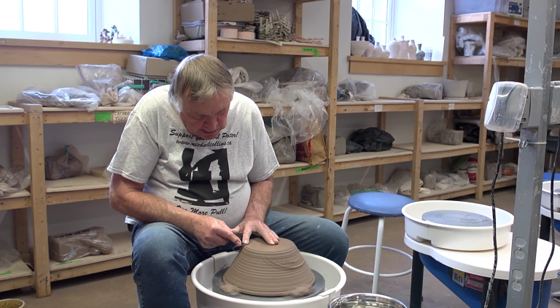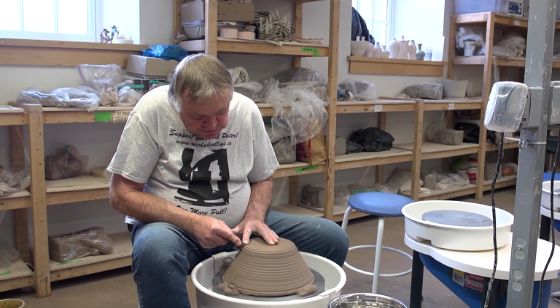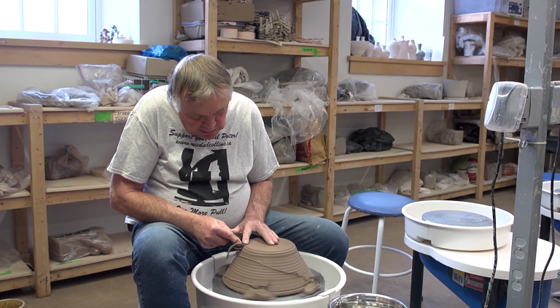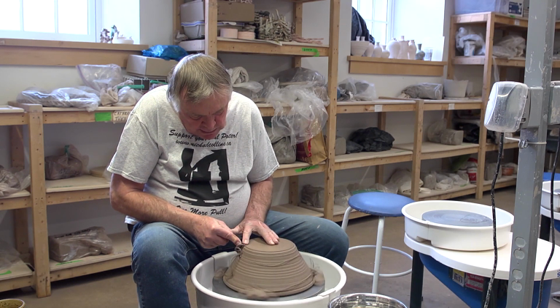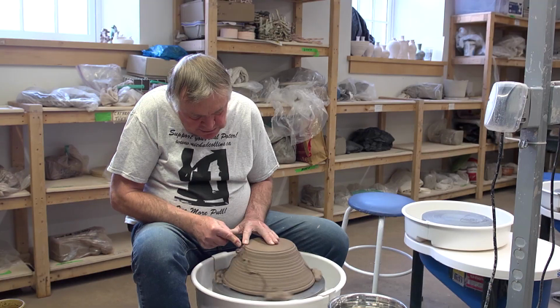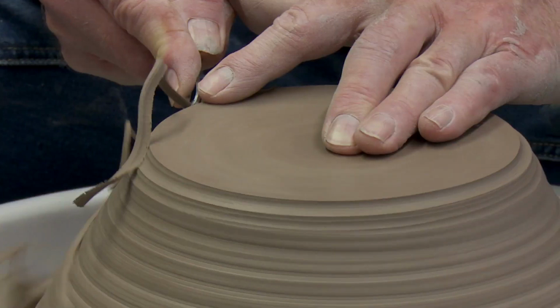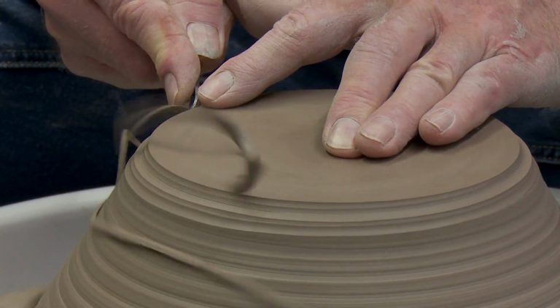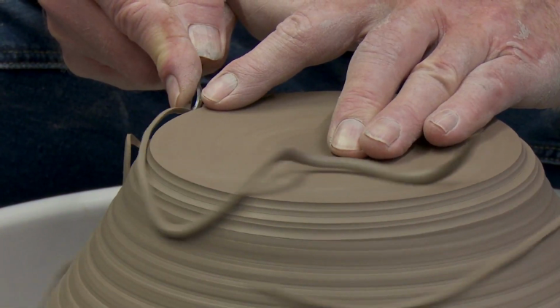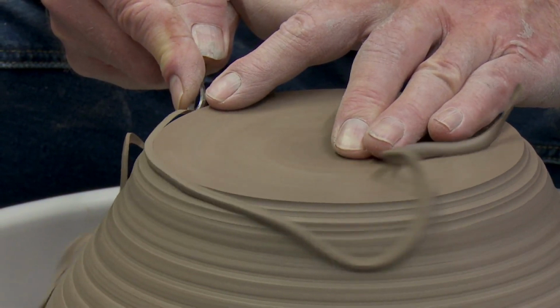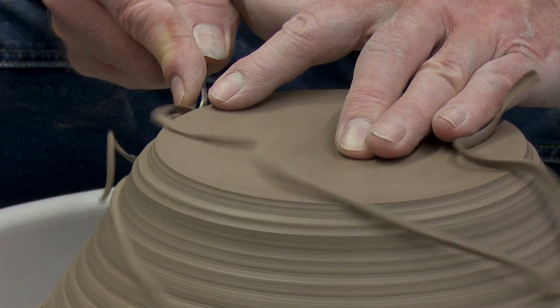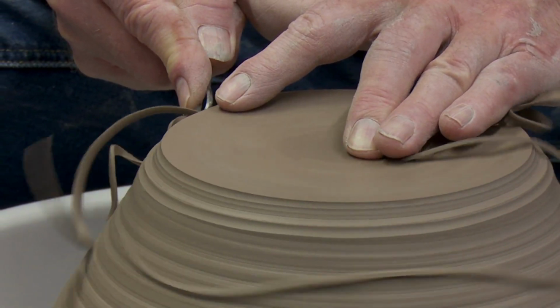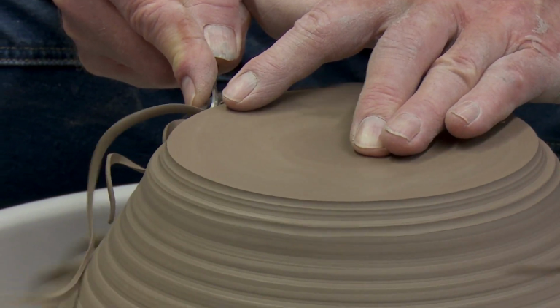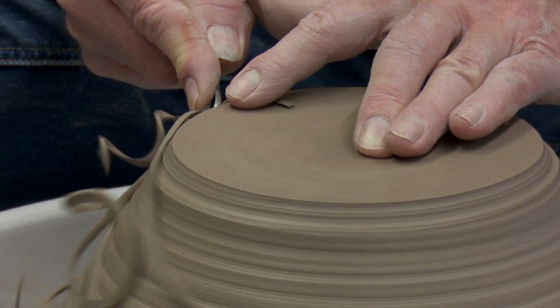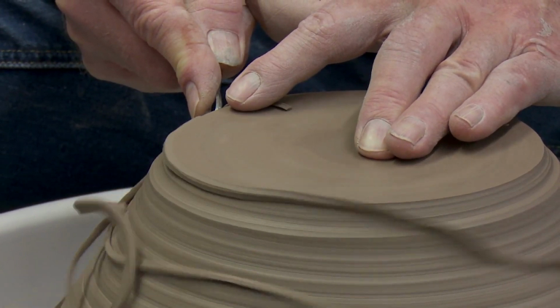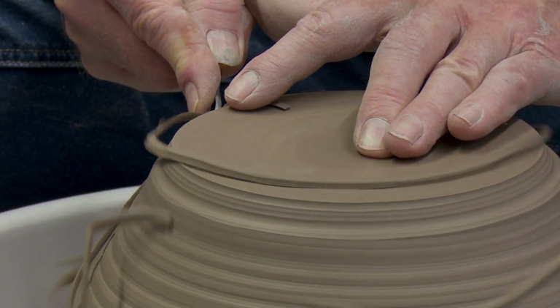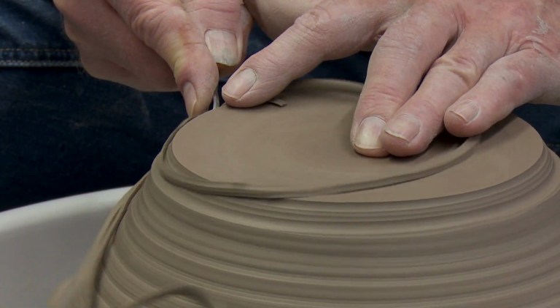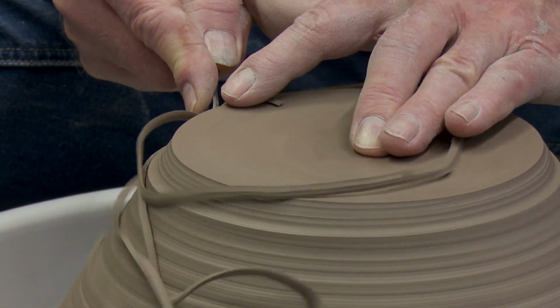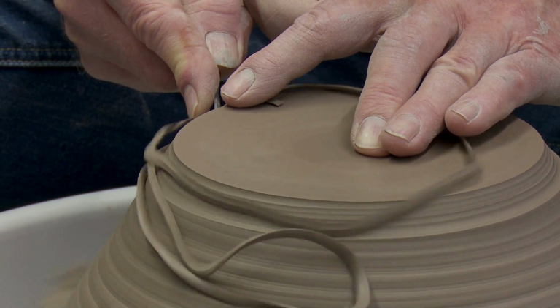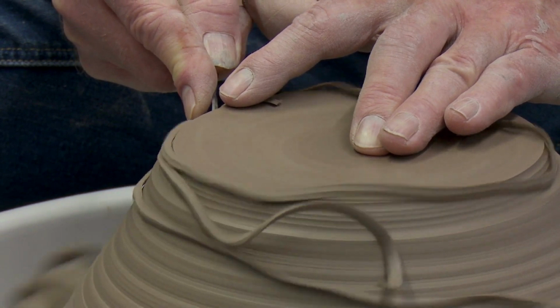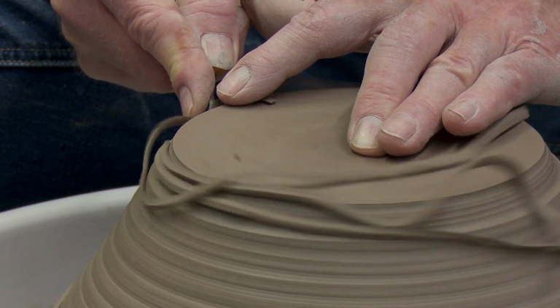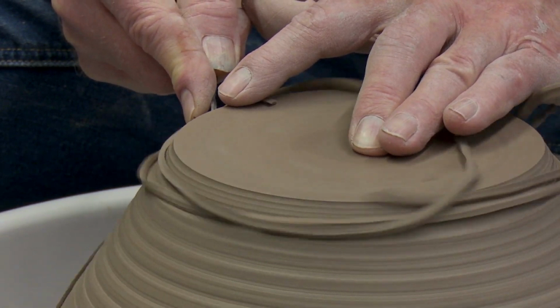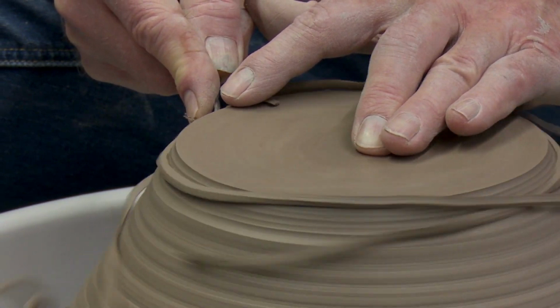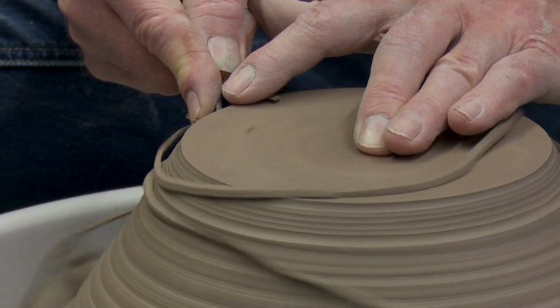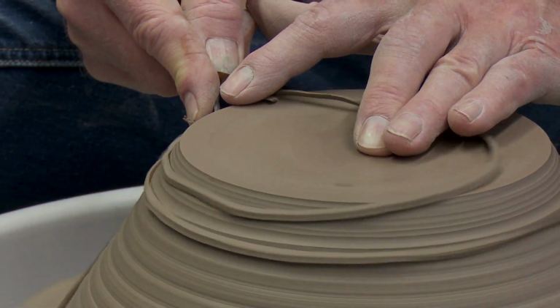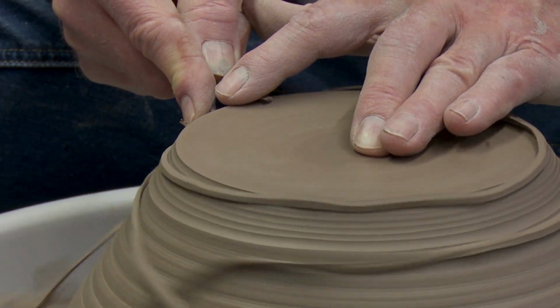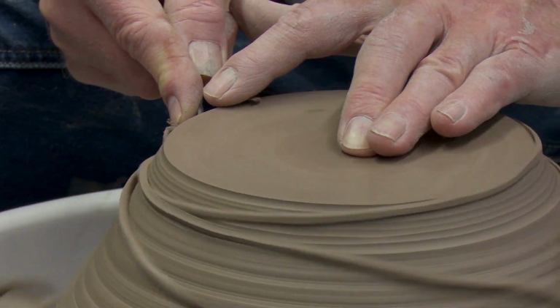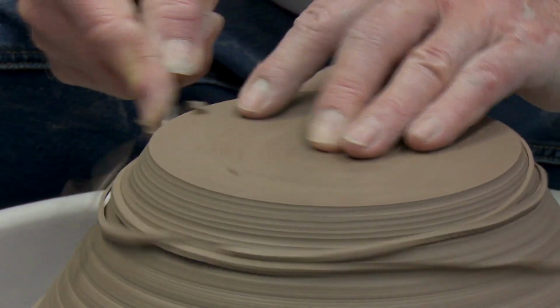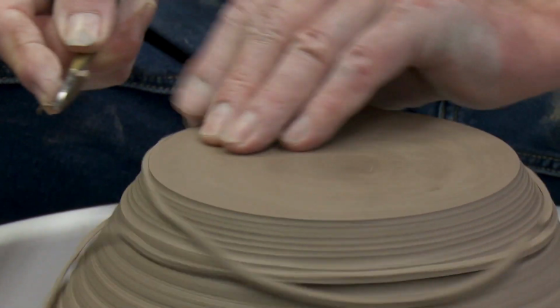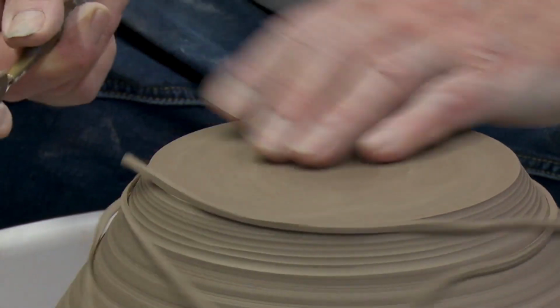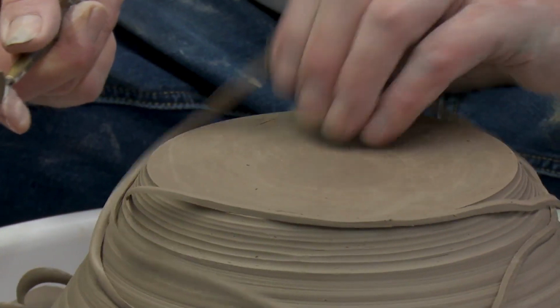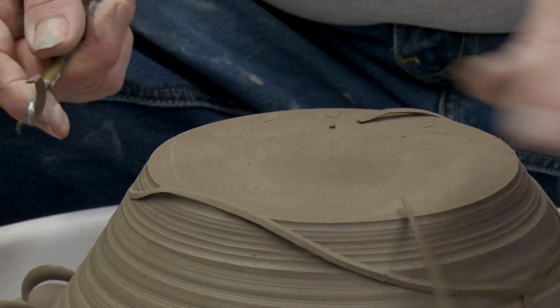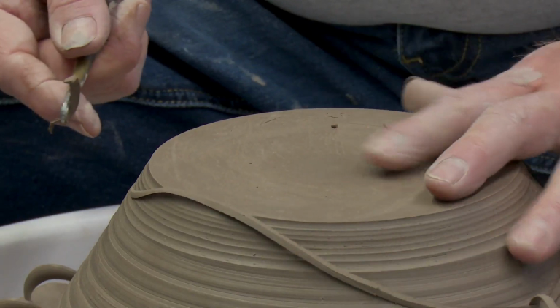I'm just taking away the thickness of a potato peel each time, coming down slowly, keeping in mind how long it takes for the clay to come around. It's moving at a certain pace, so if I go too quickly, I'm going to cut it unevenly.